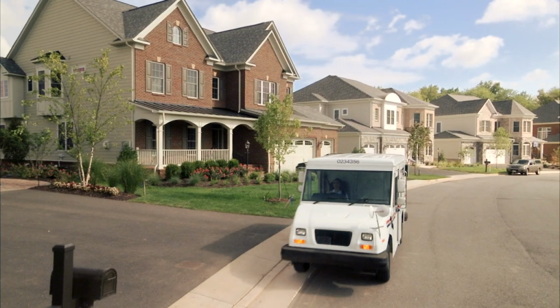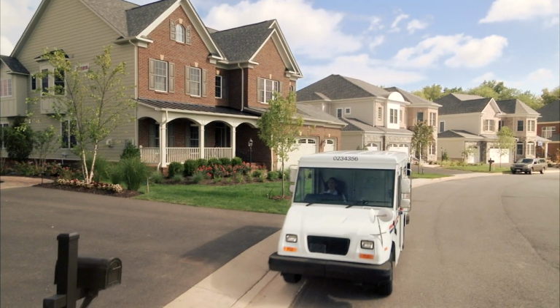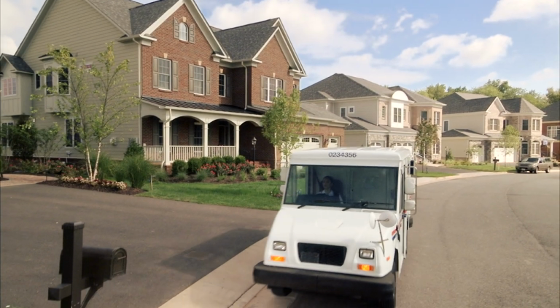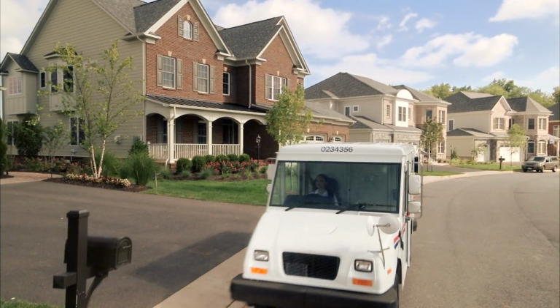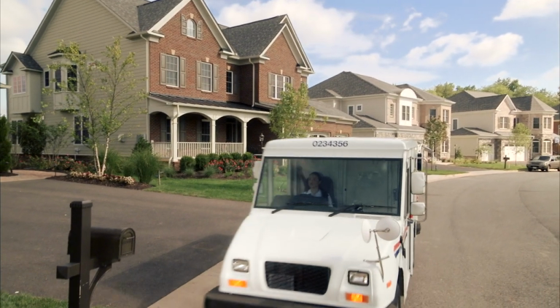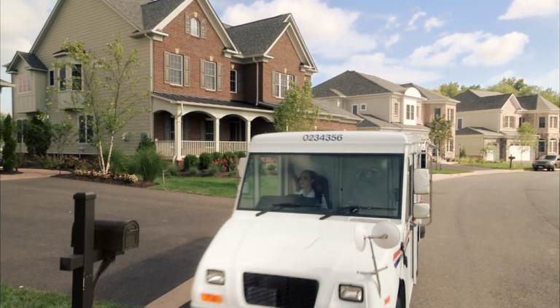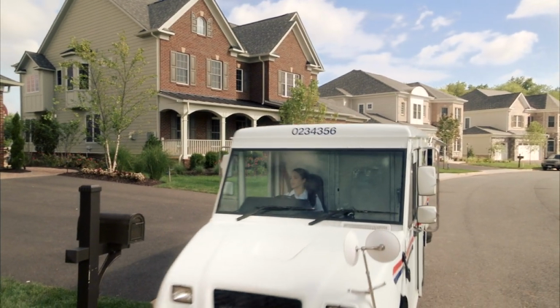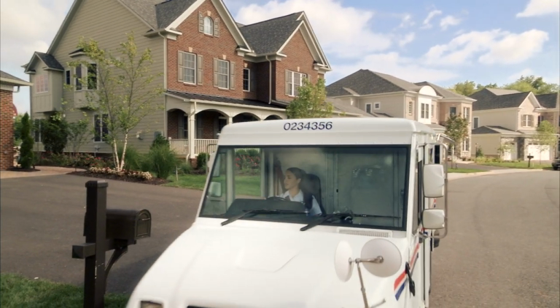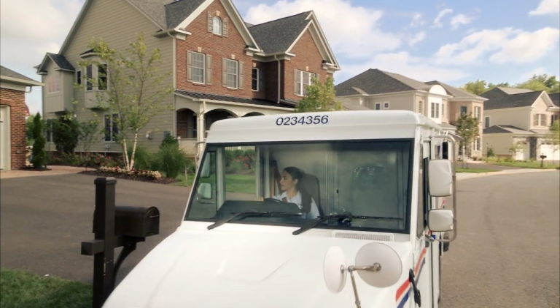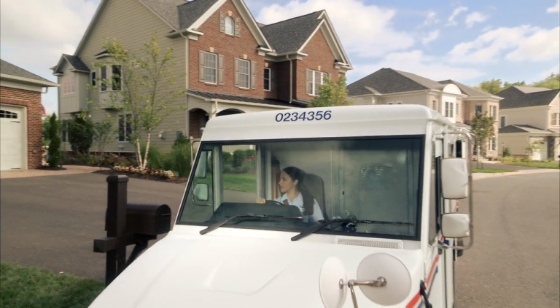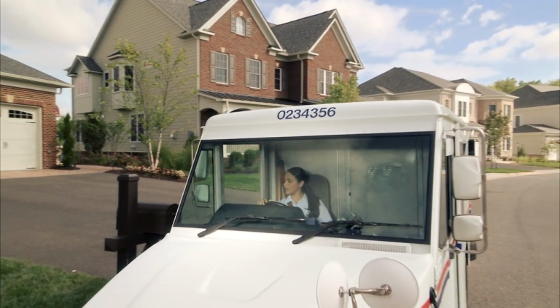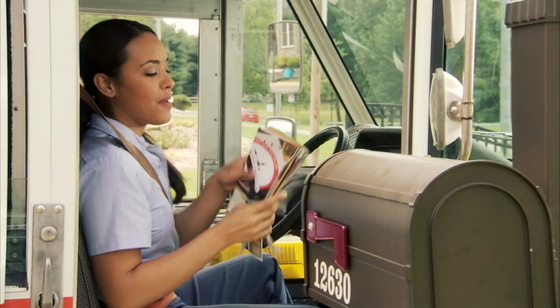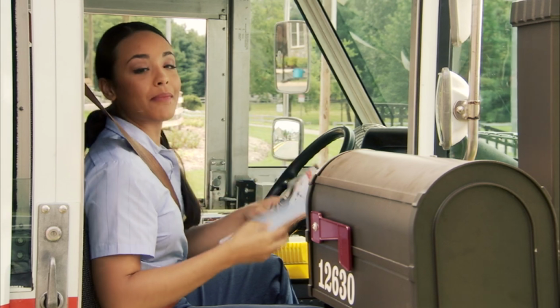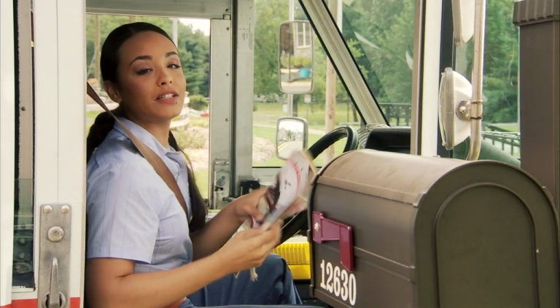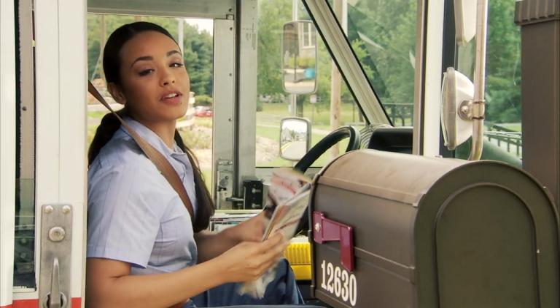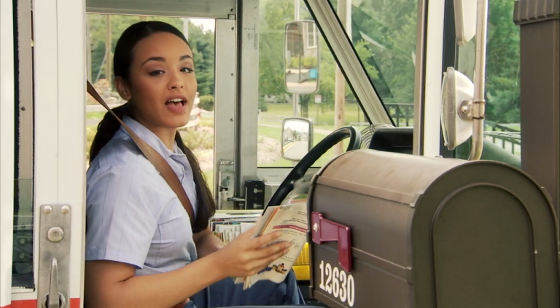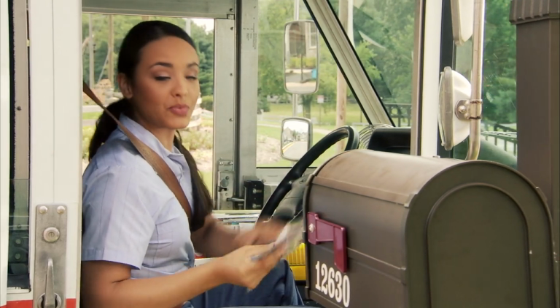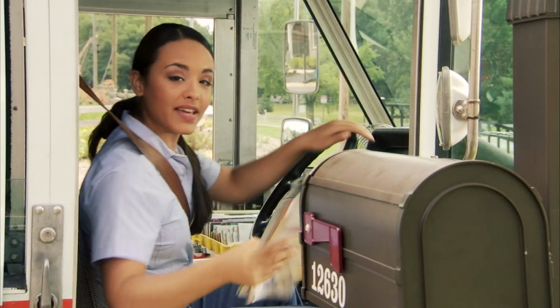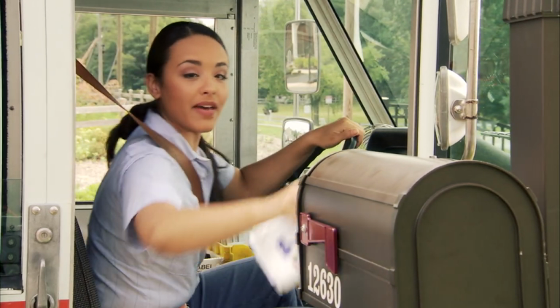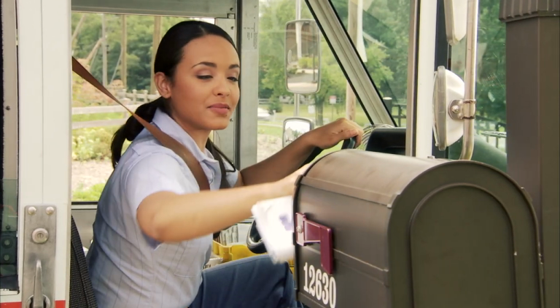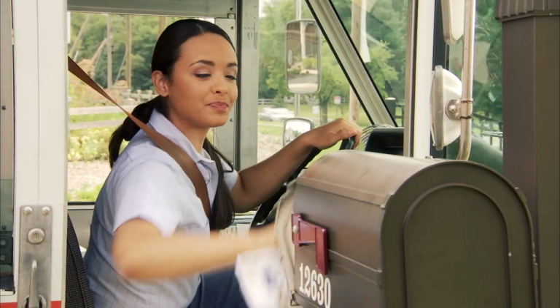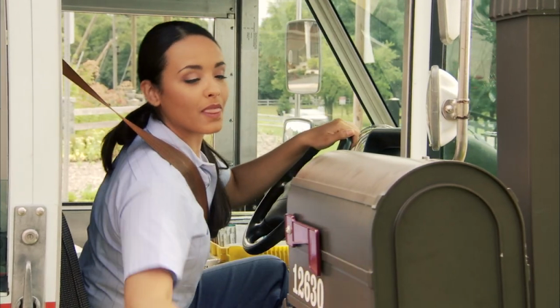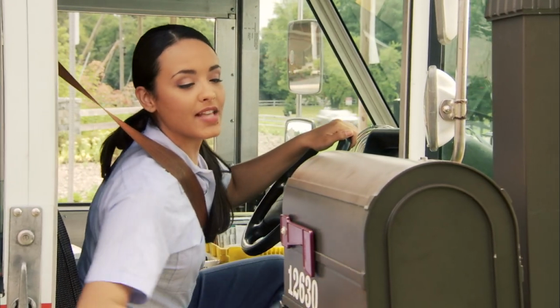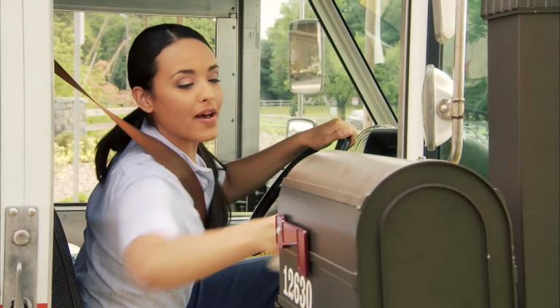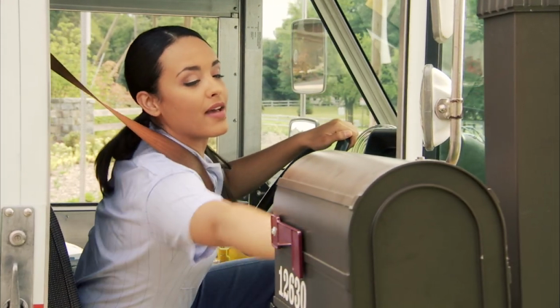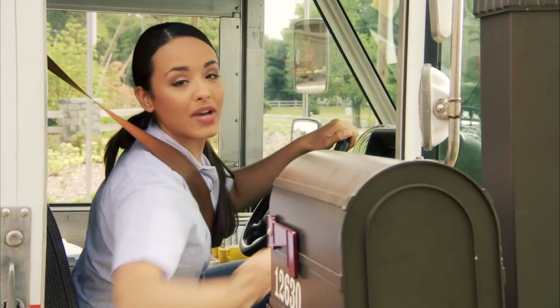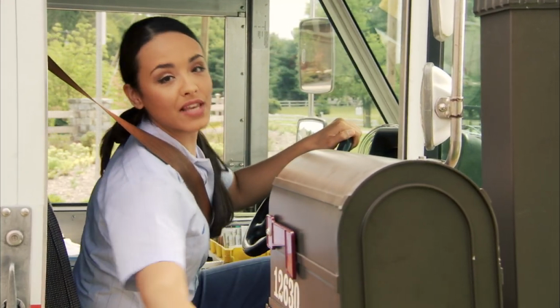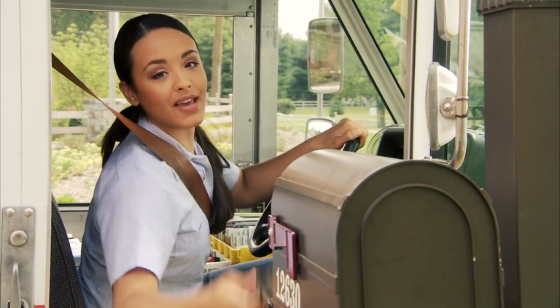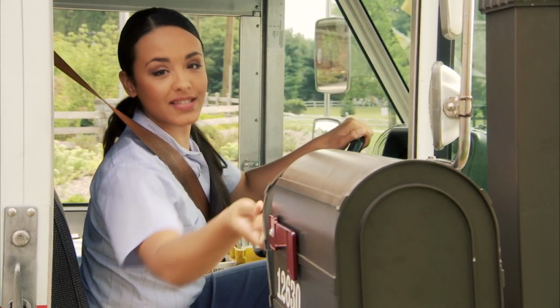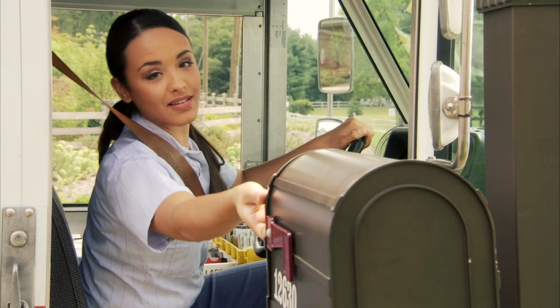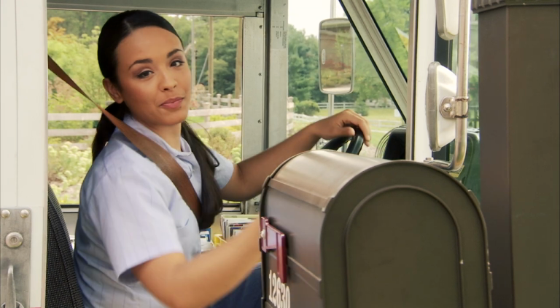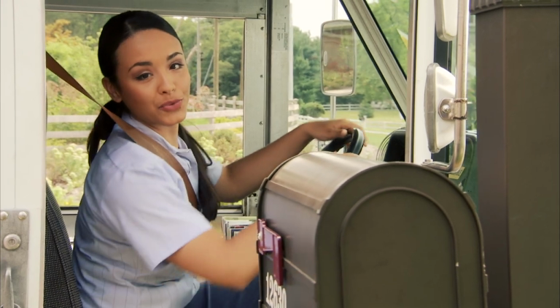I know my customers, and they know me too. Making my deliveries on time is what they expect. That's why I drive safely and stick to my planned route.